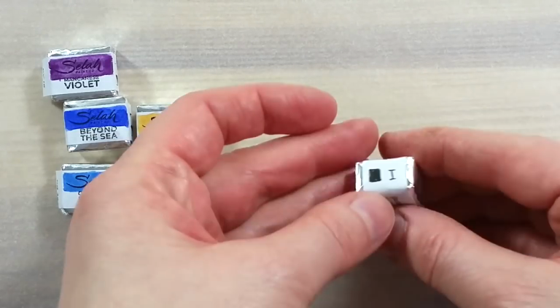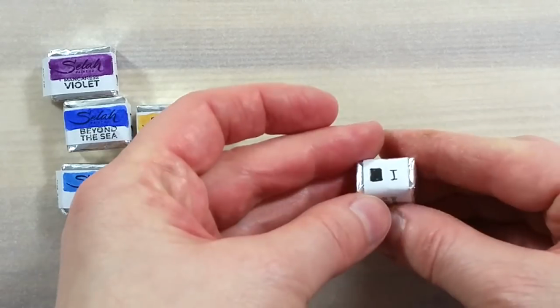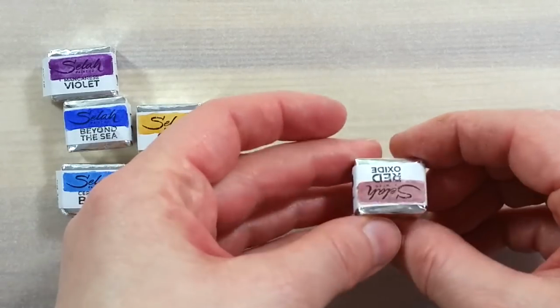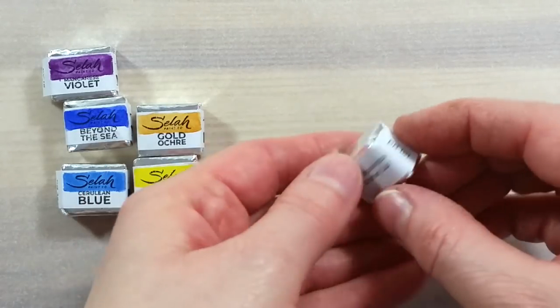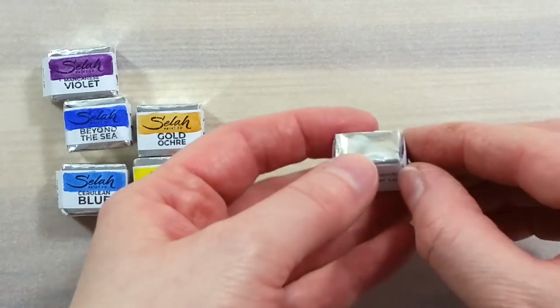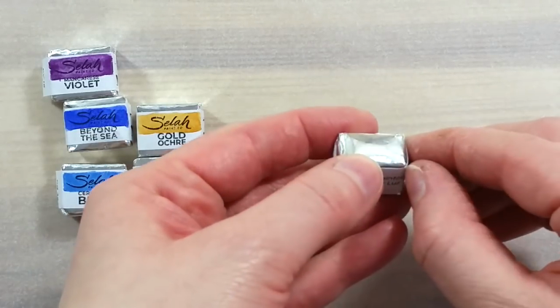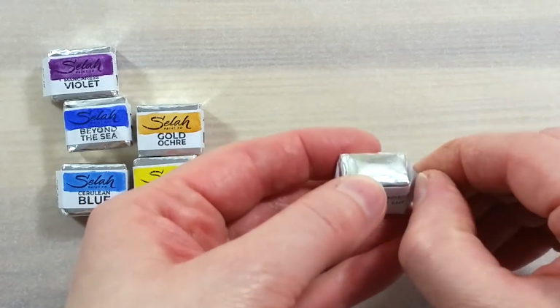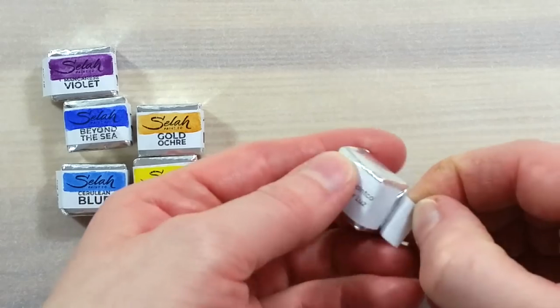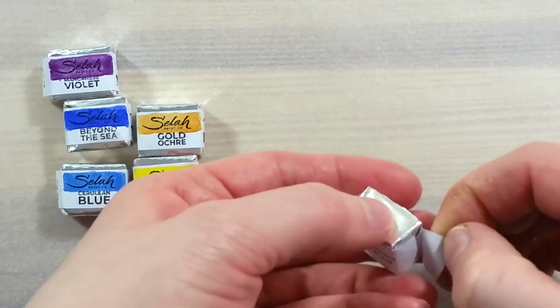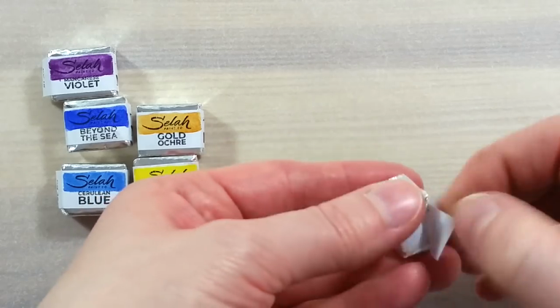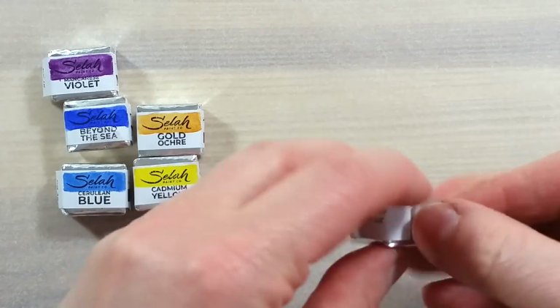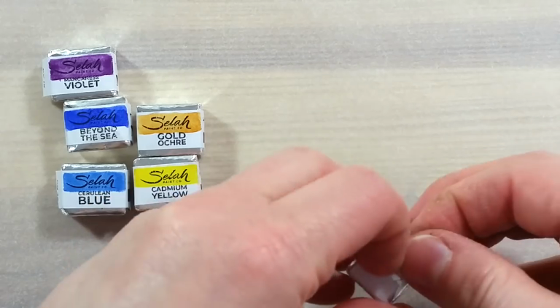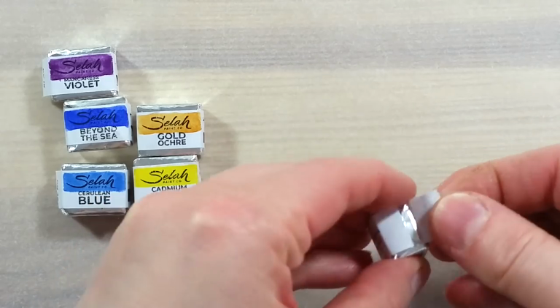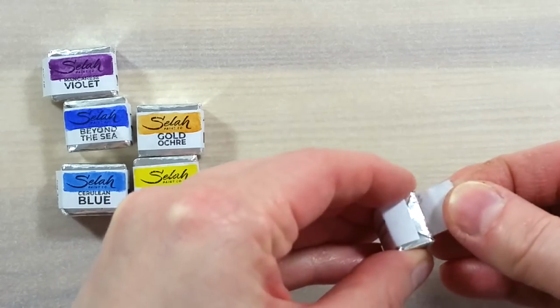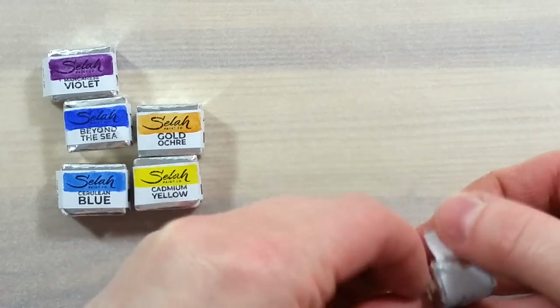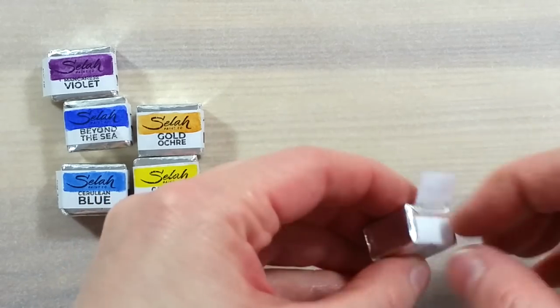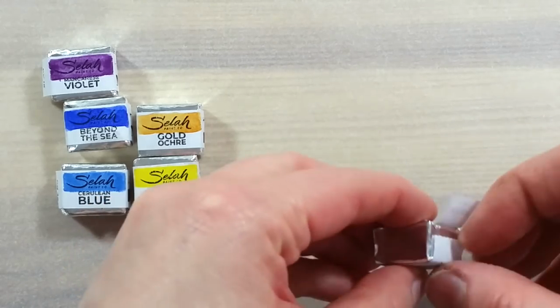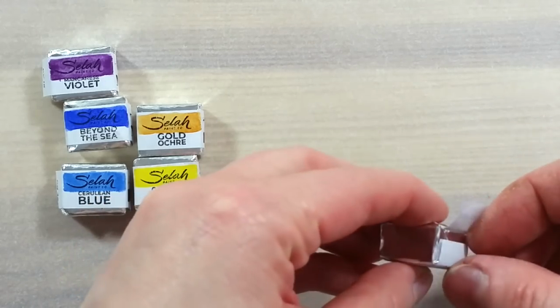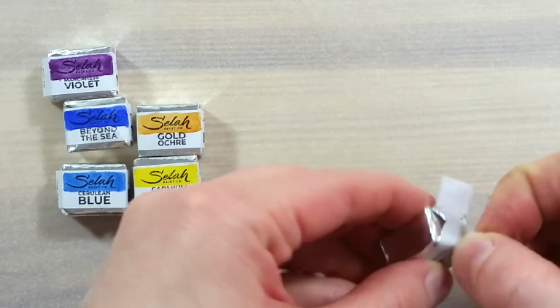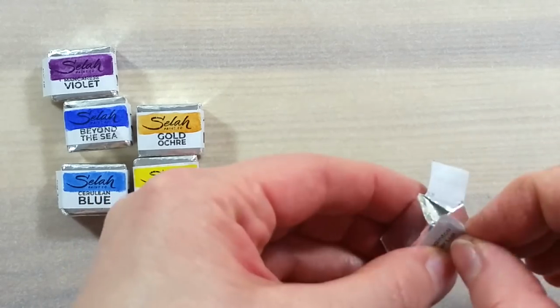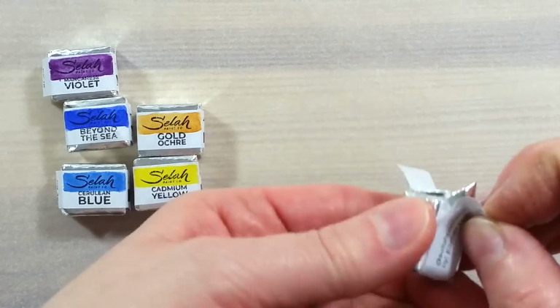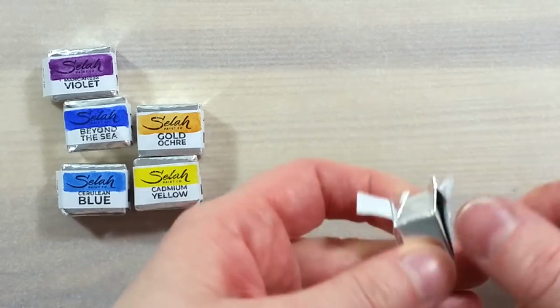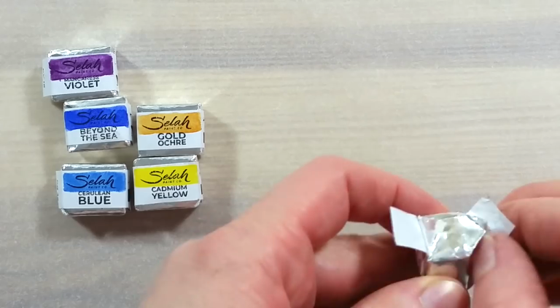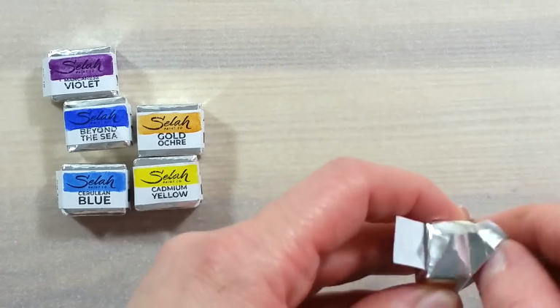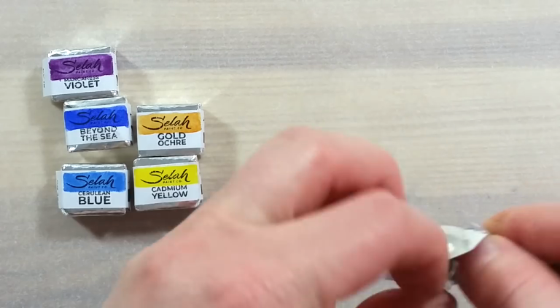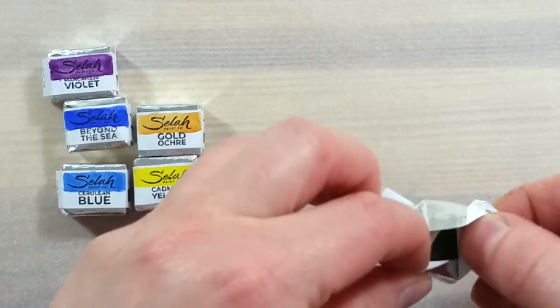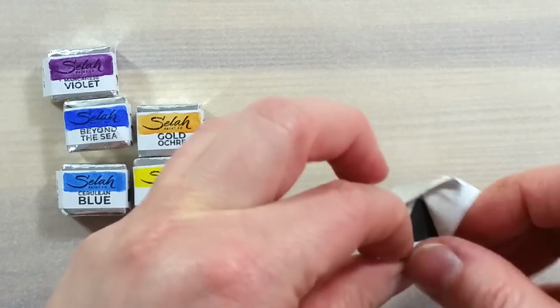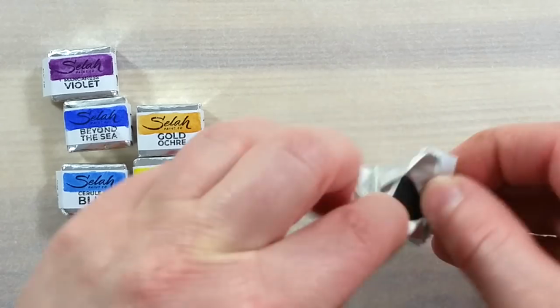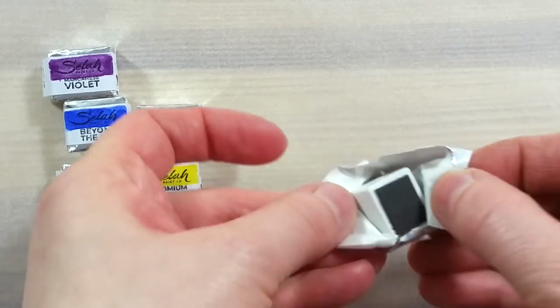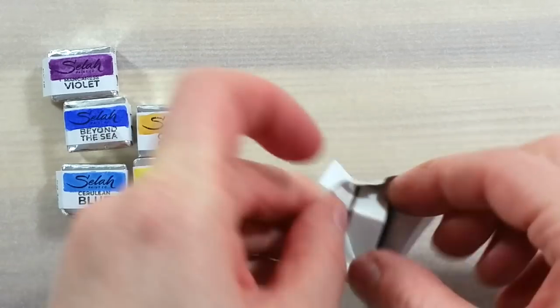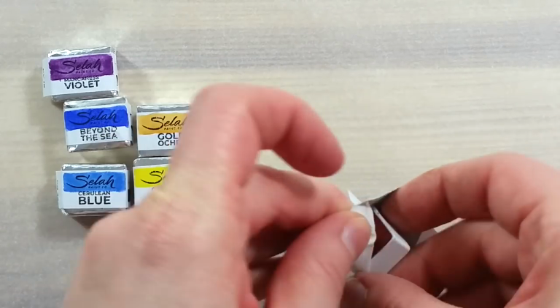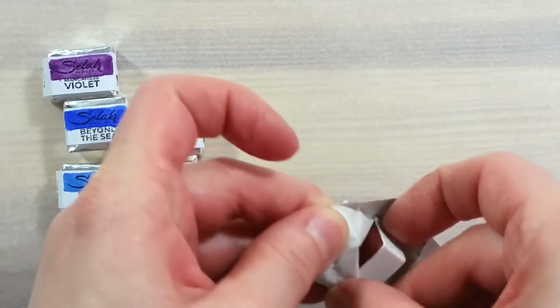I was sent the colors red oxide, gold ochre, cadmium yellow, manganese violet, beyond the sea, and cerulean blue.